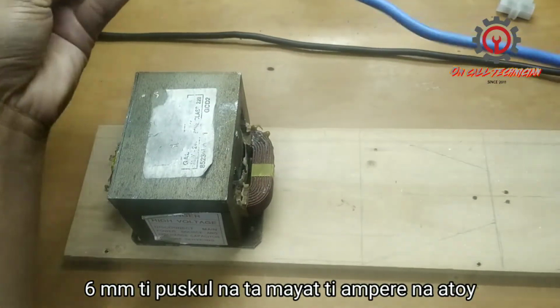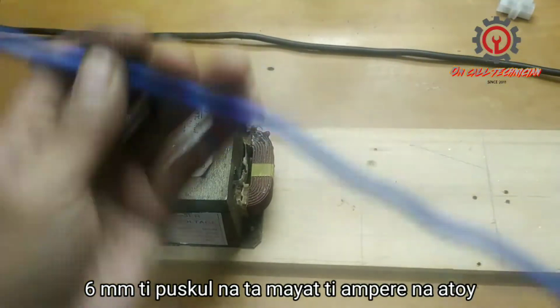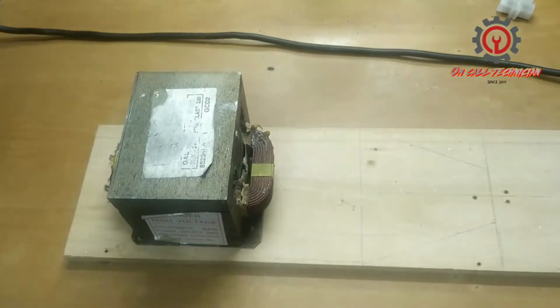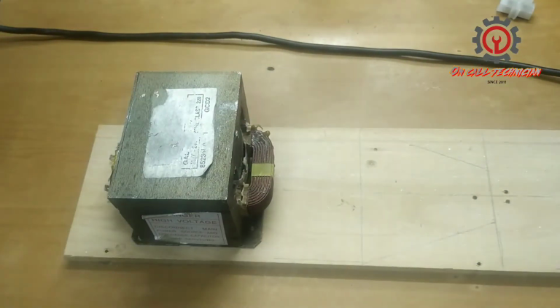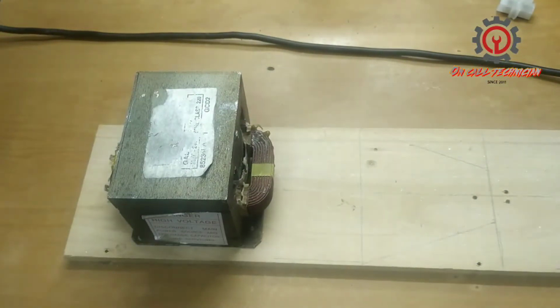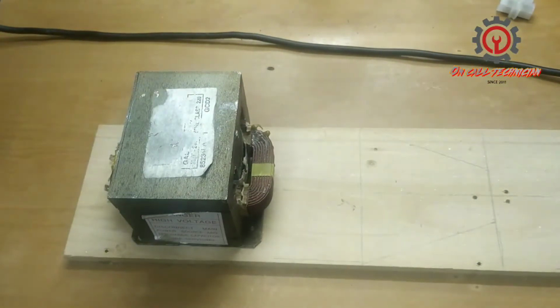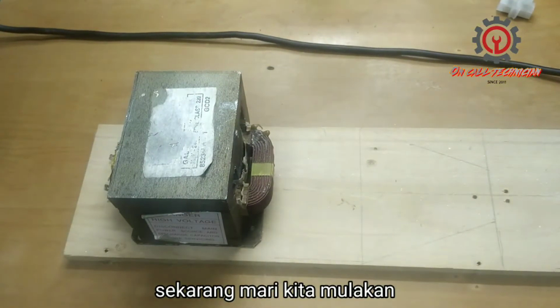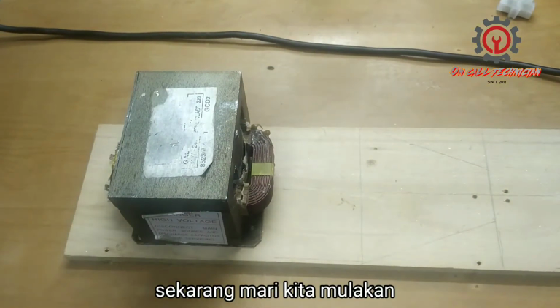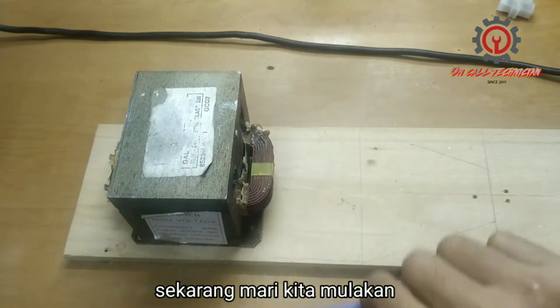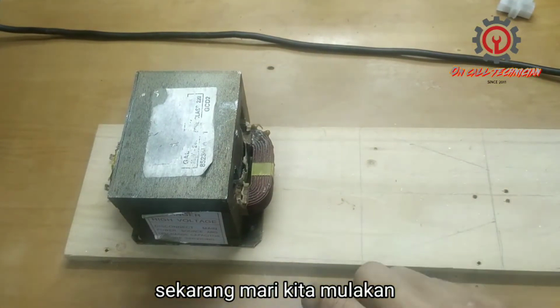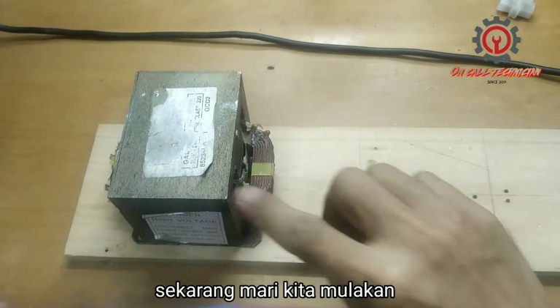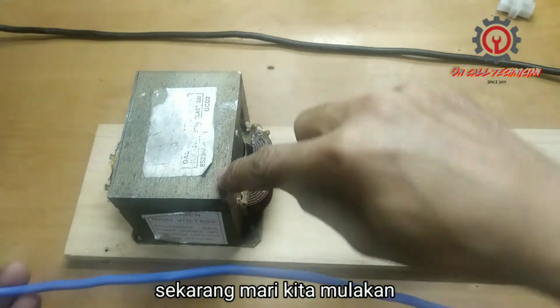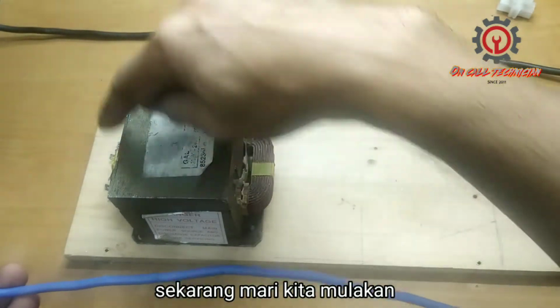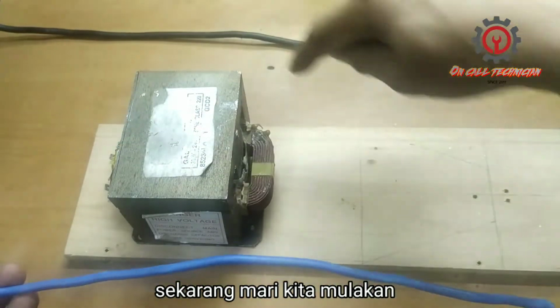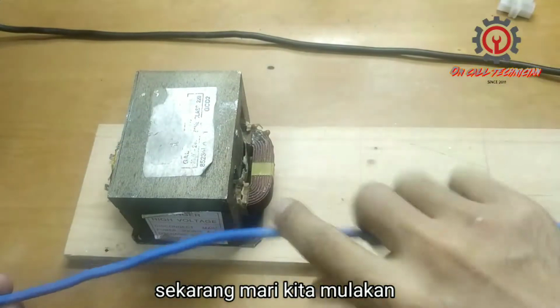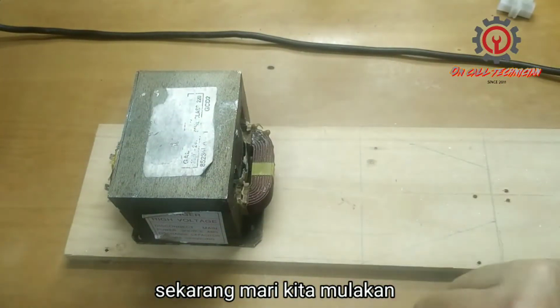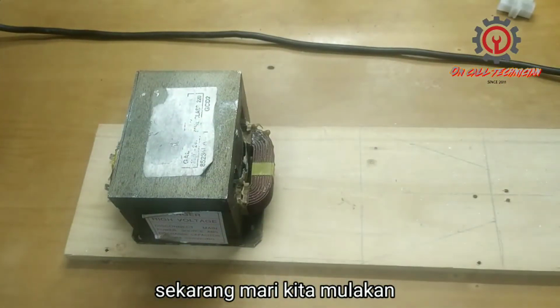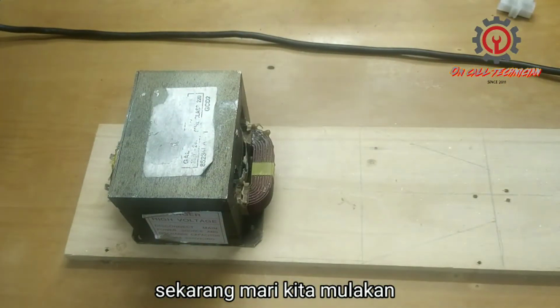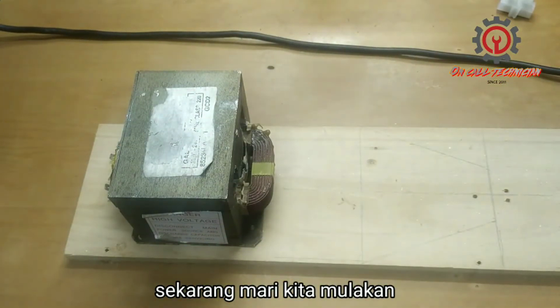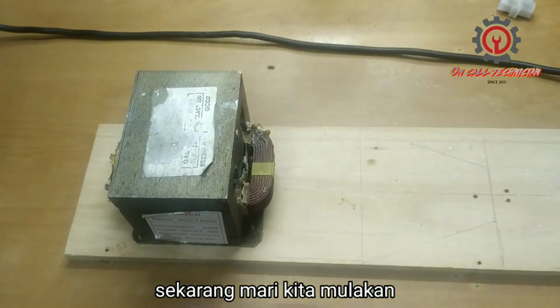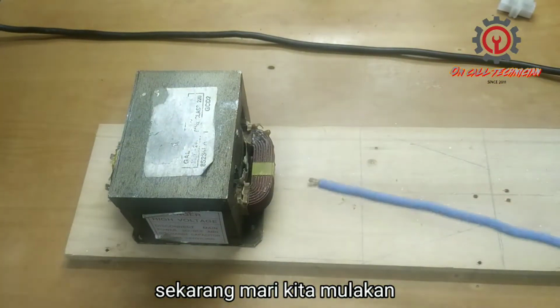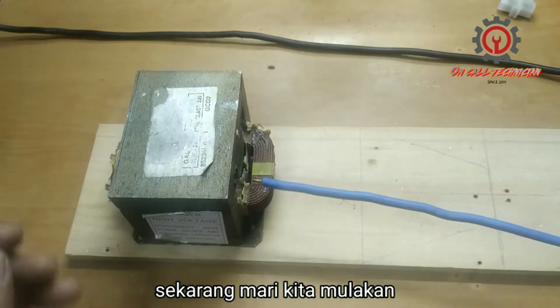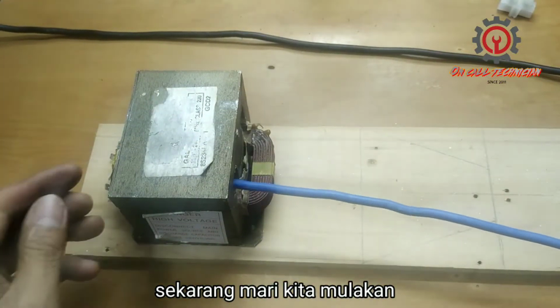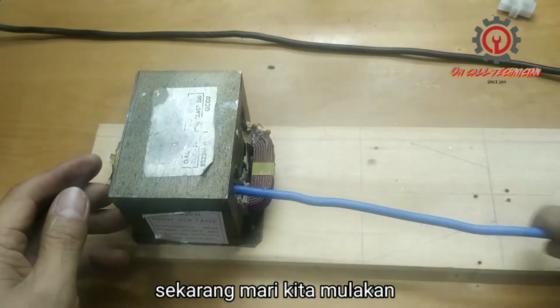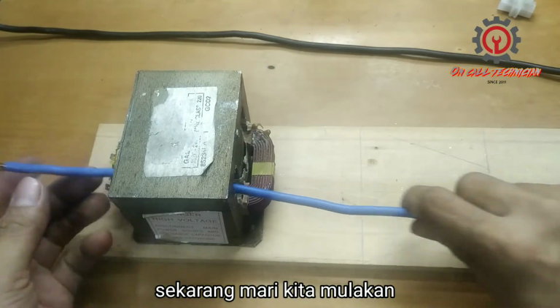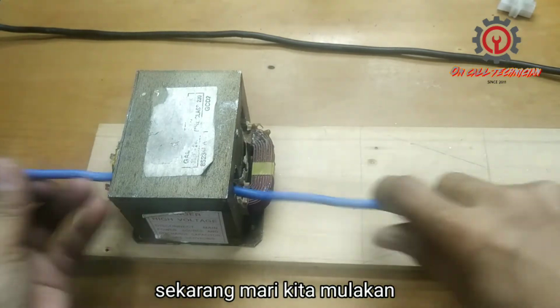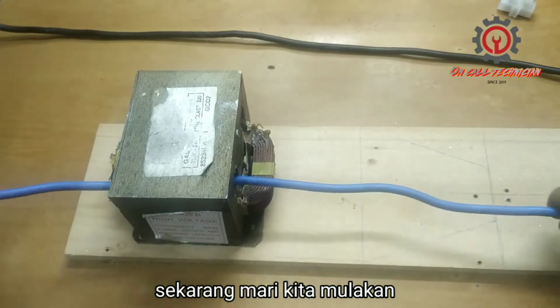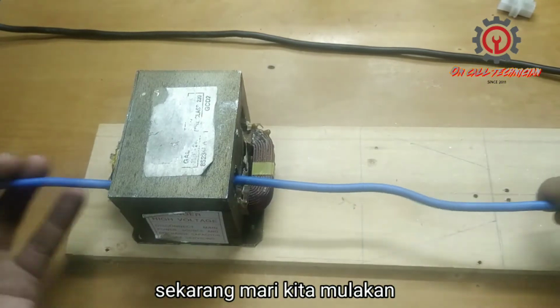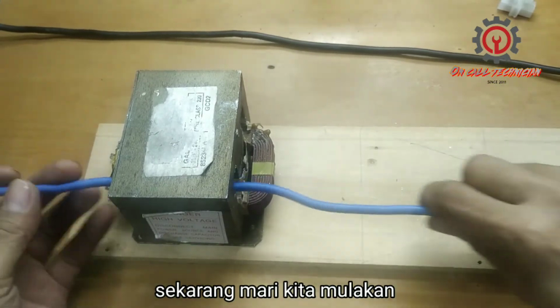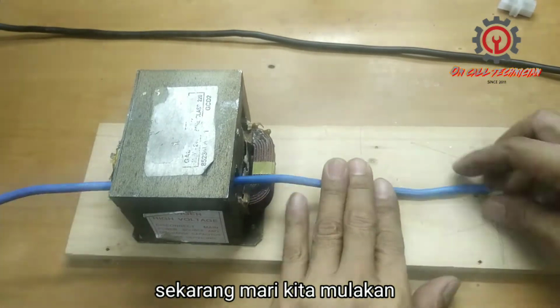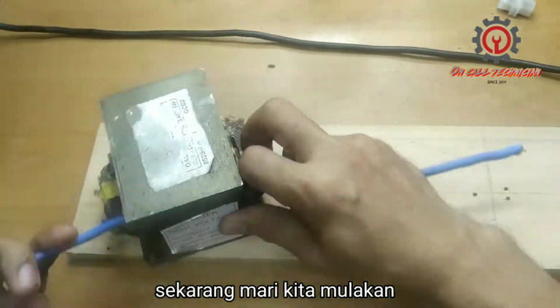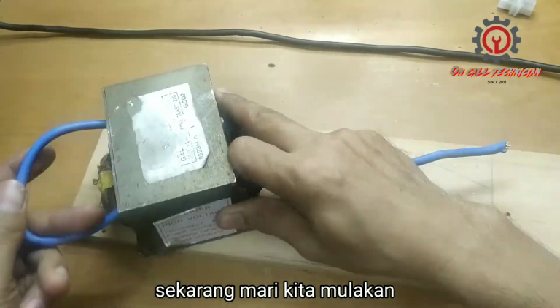It won't be enough with just one wire. We need to achieve at least four turns here — you must have at least four turns.